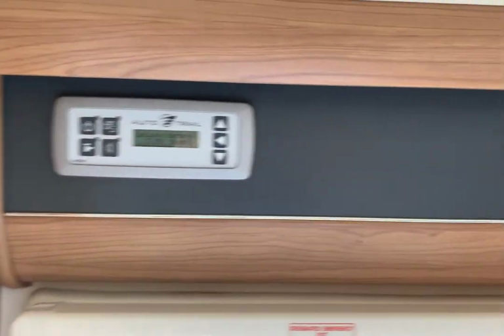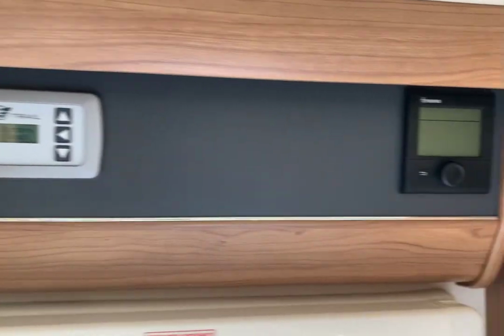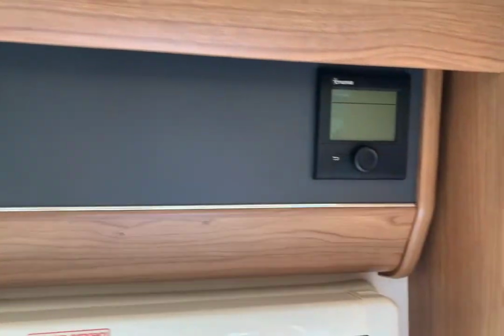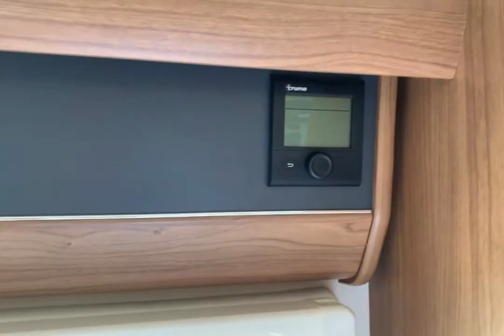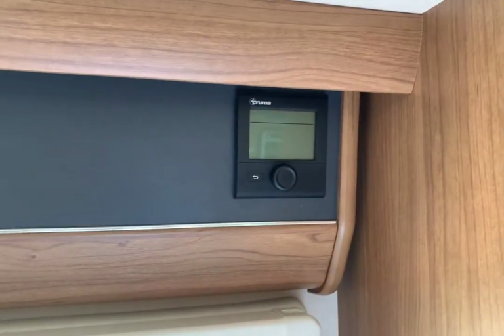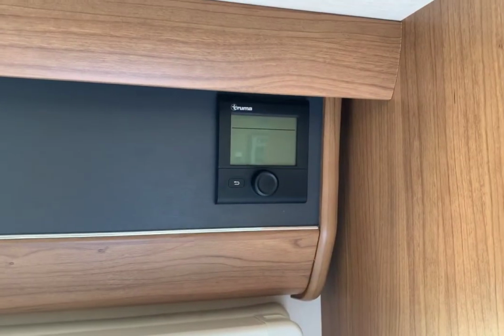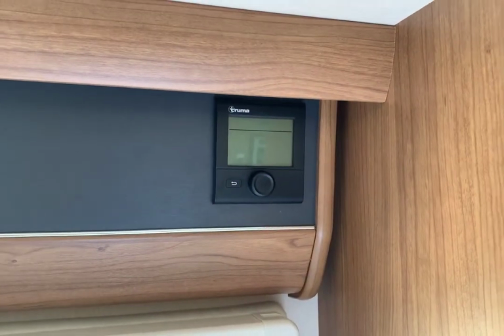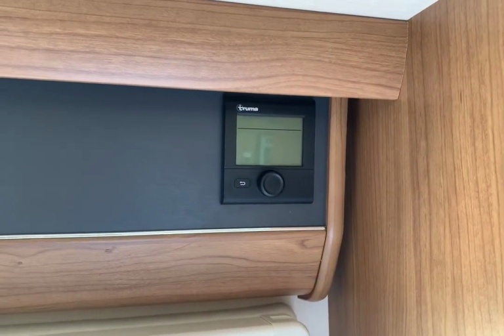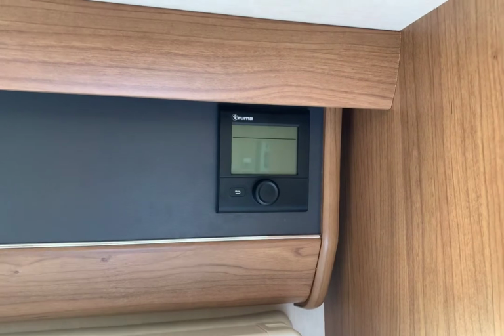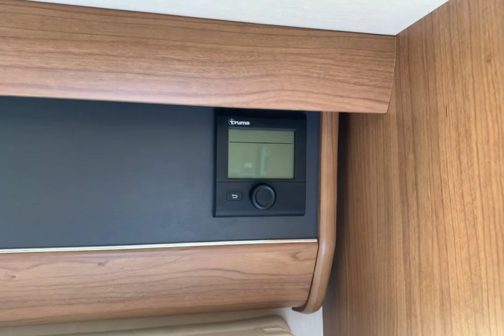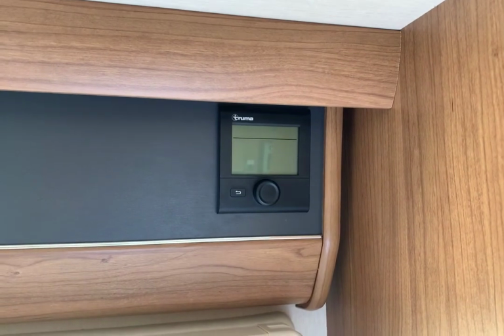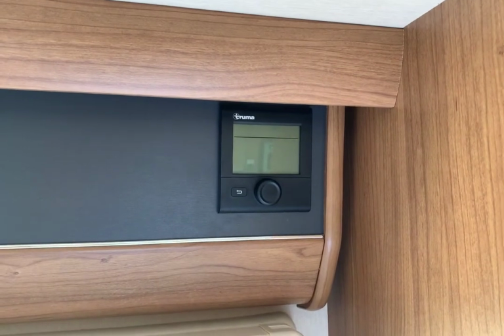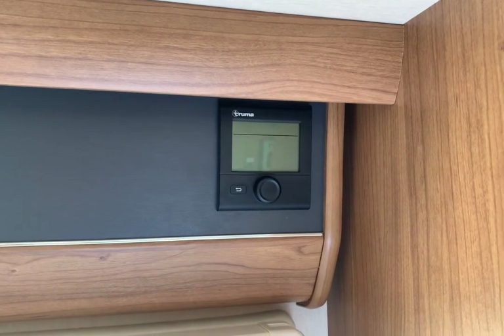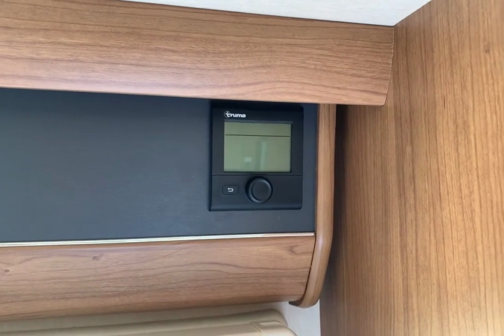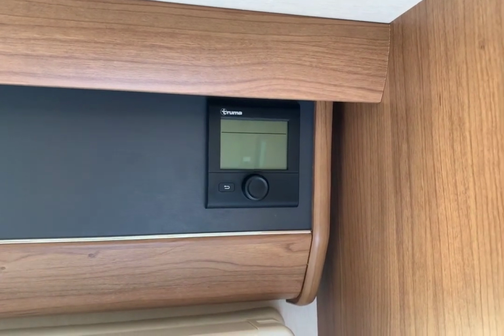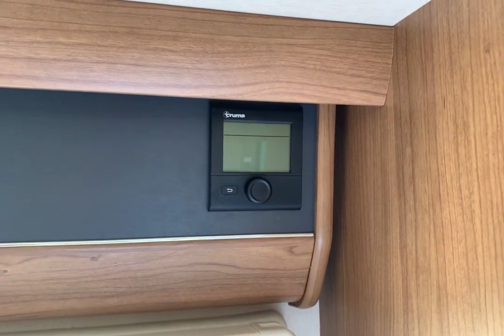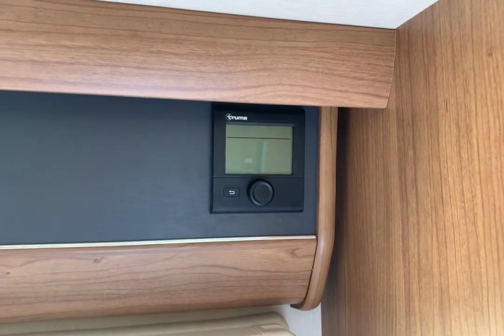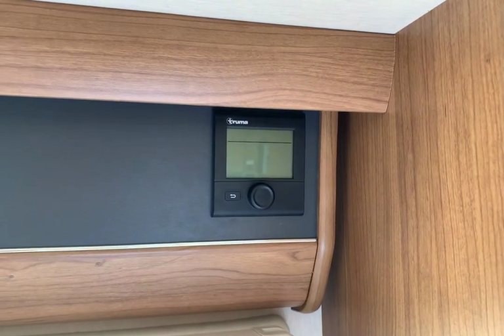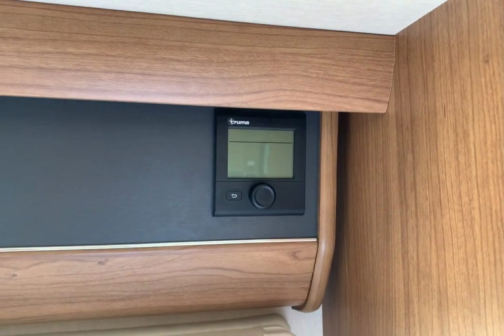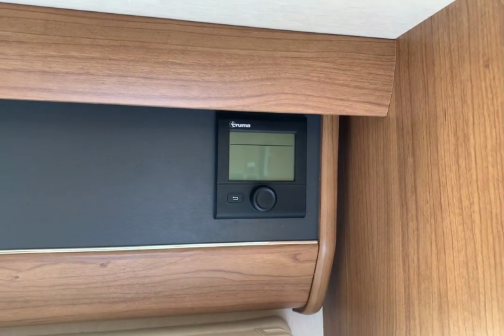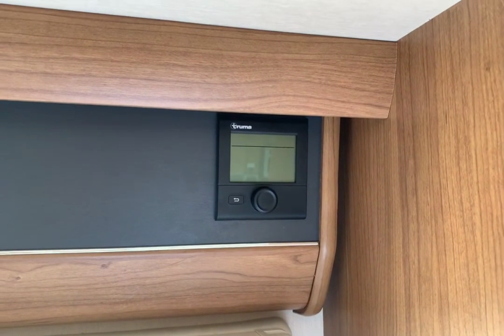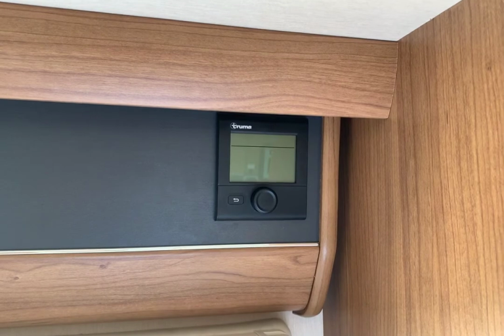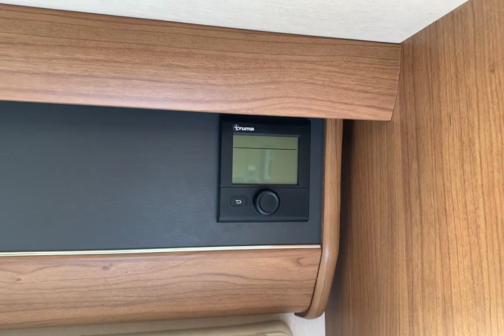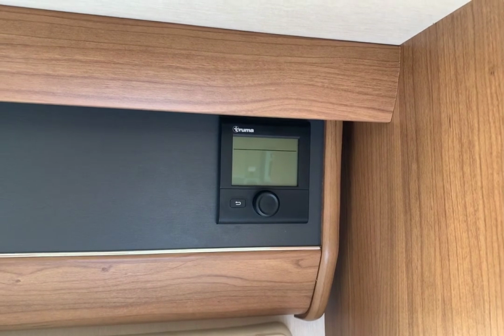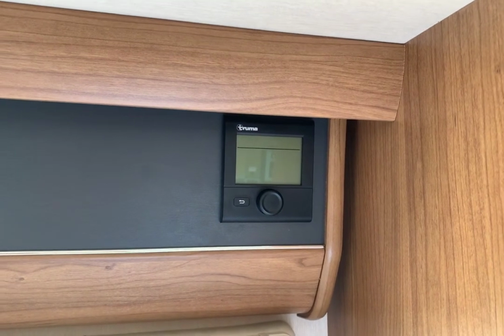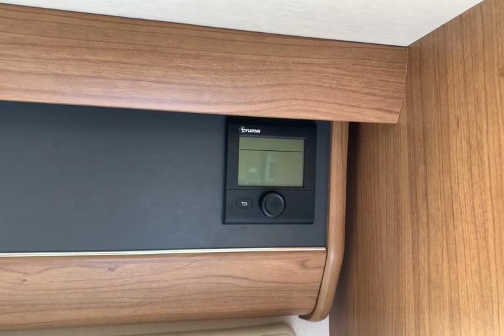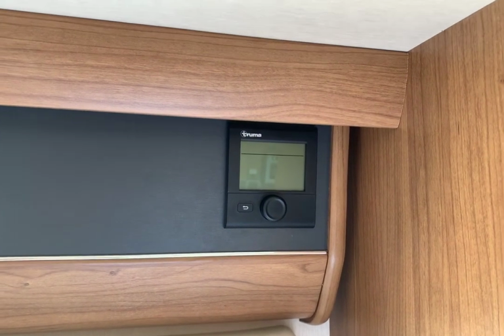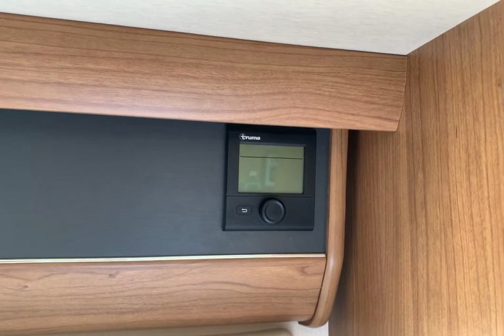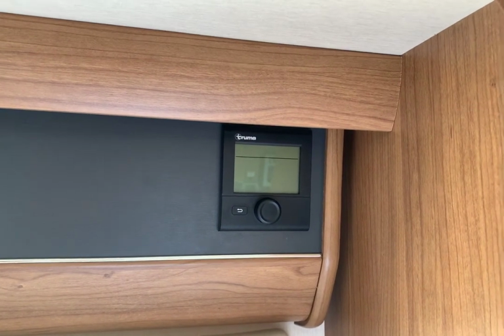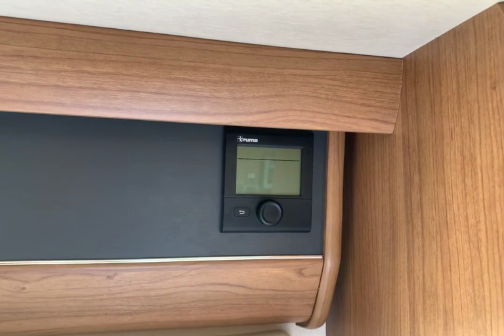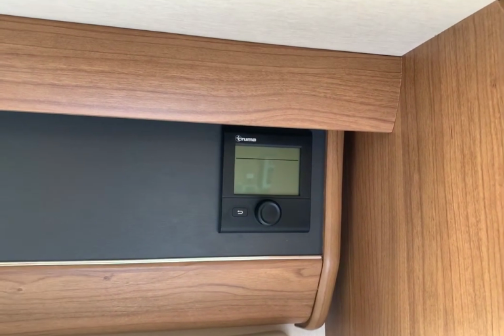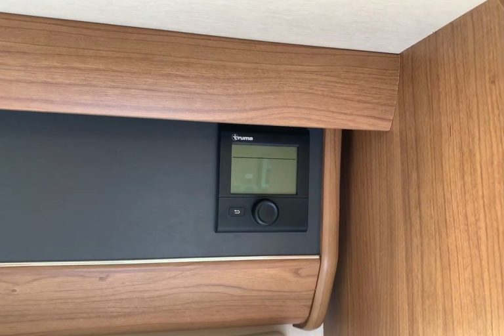The control unit on the right is purely for the hot water and heating within the motorhome. Now what I'm going to do is show you what you would do to empty the boiler first, so we're starting from fresh.